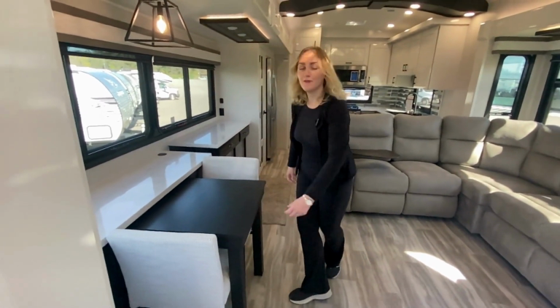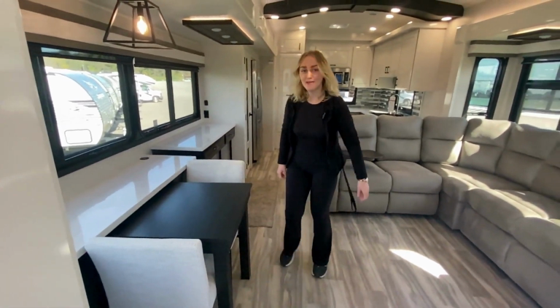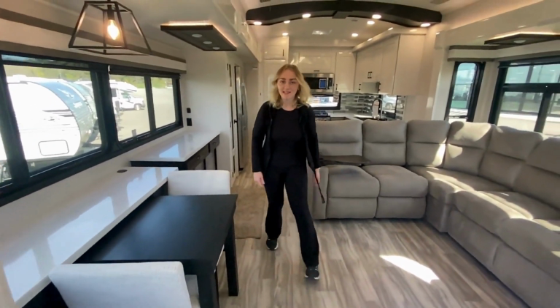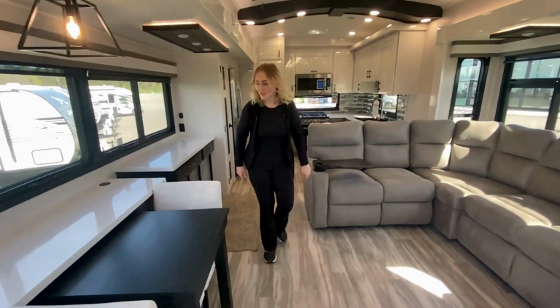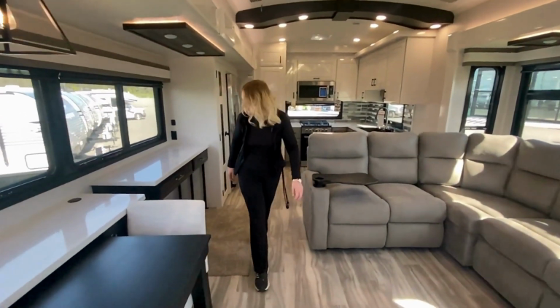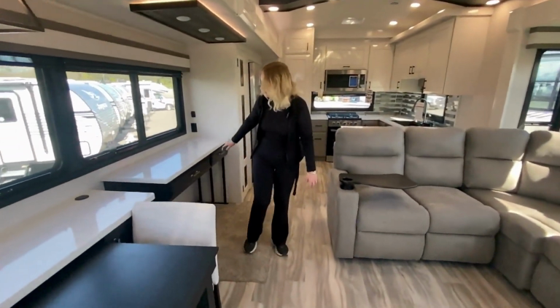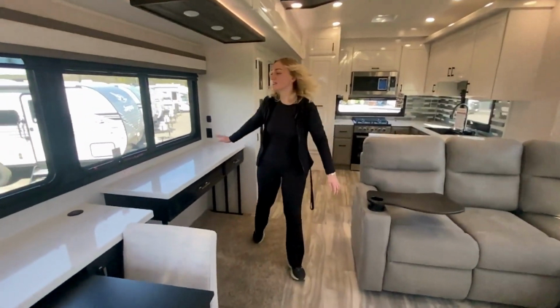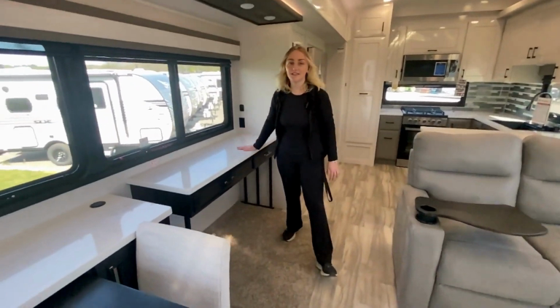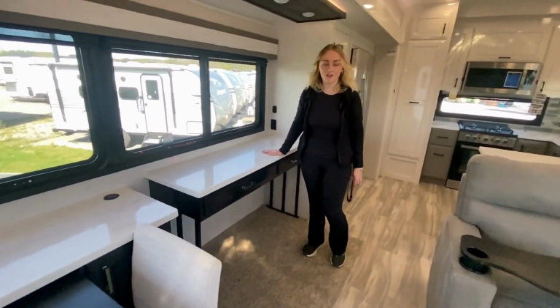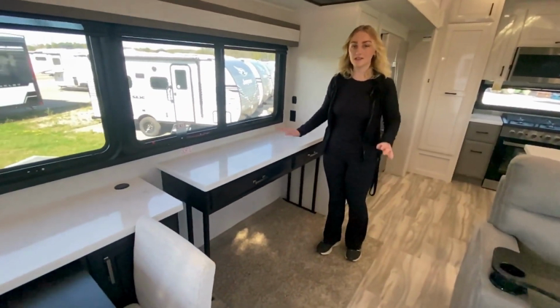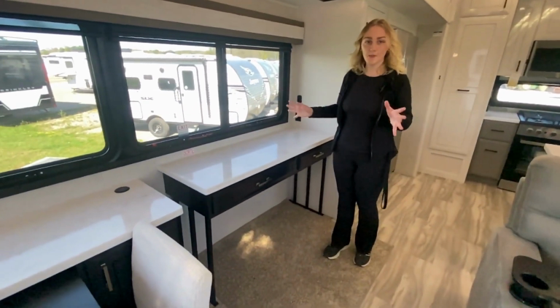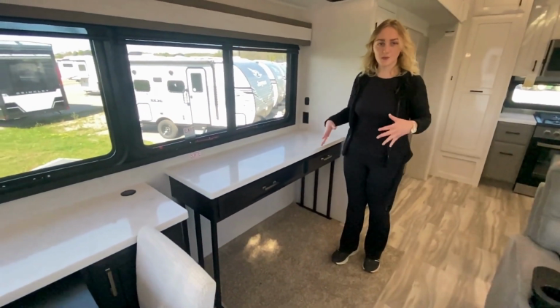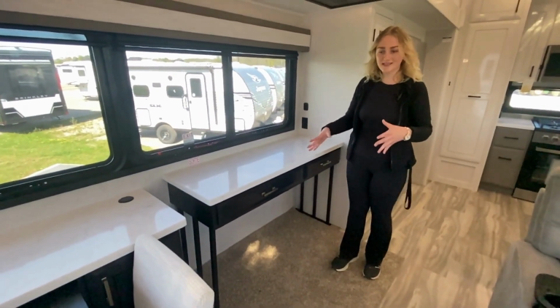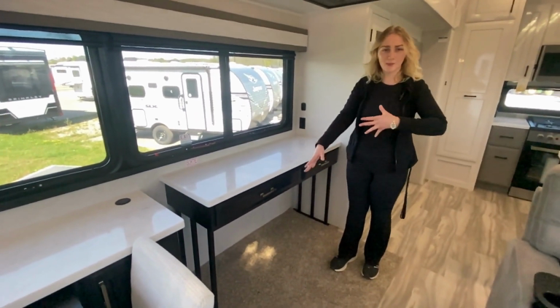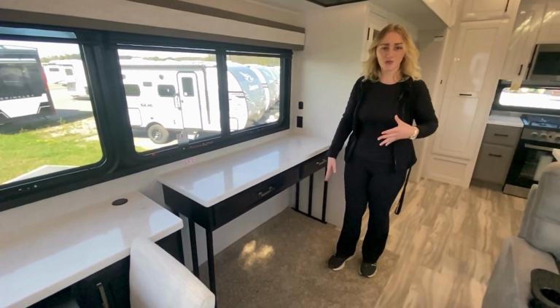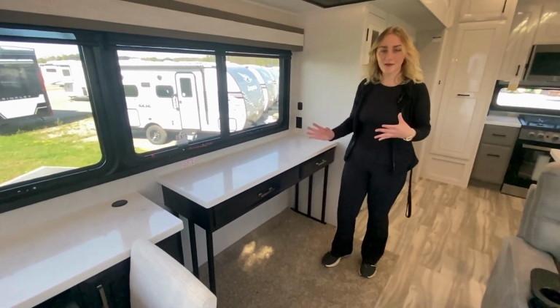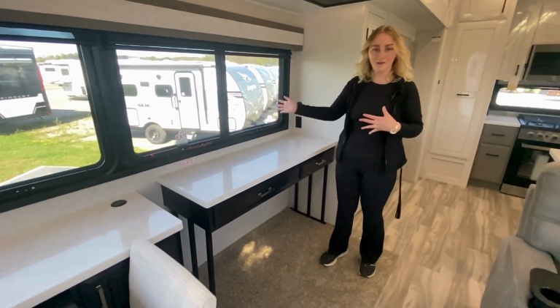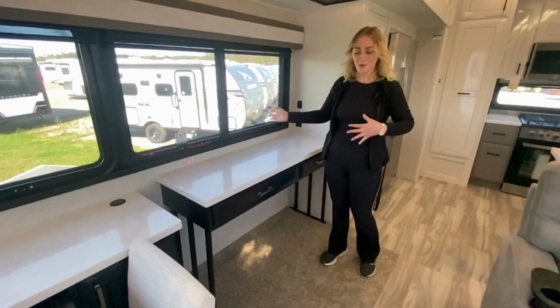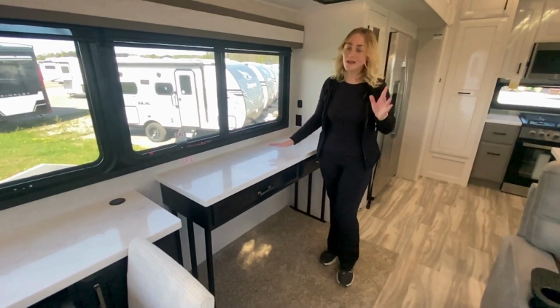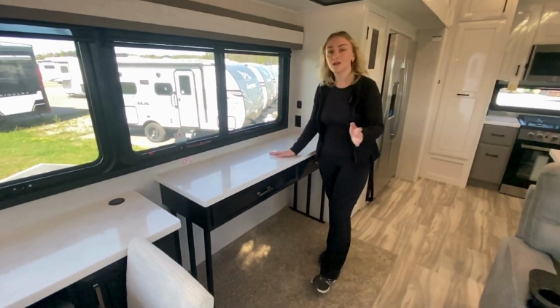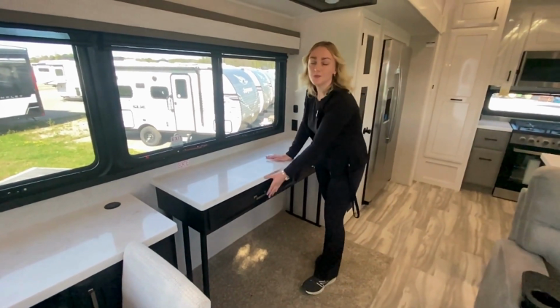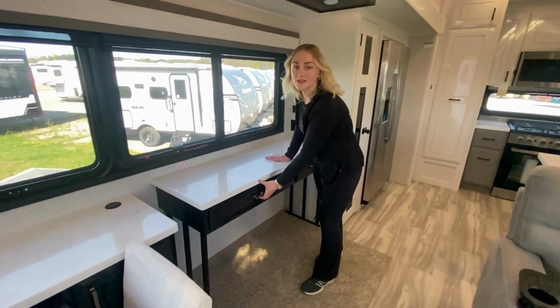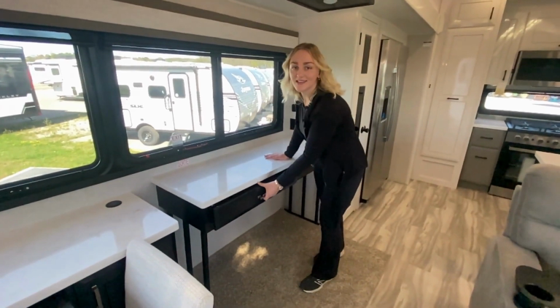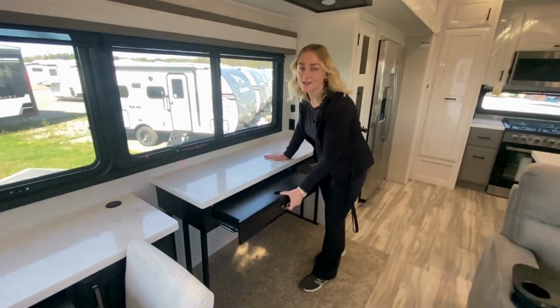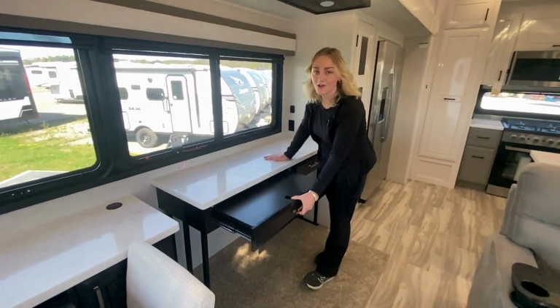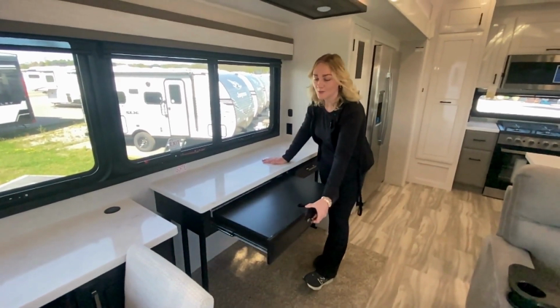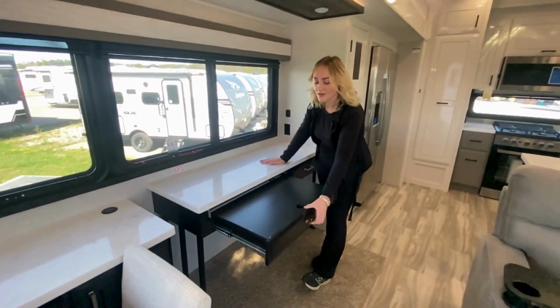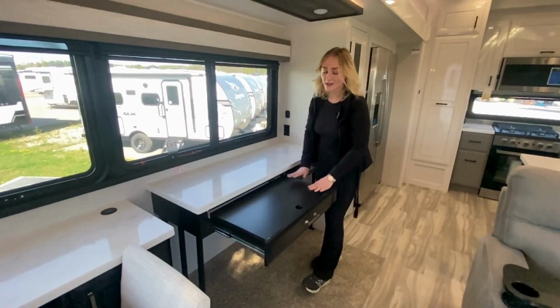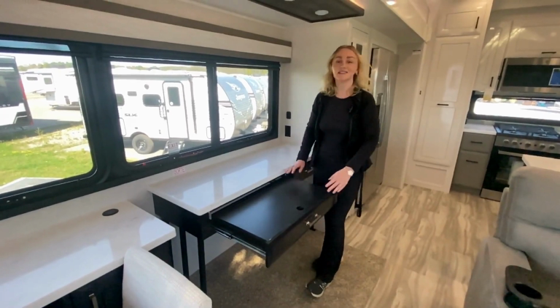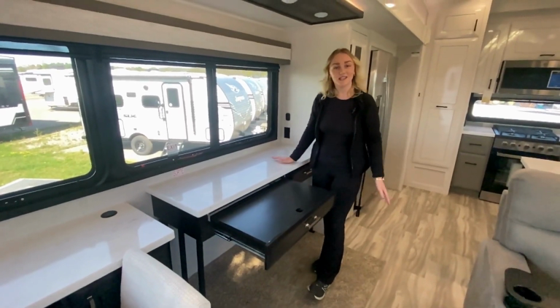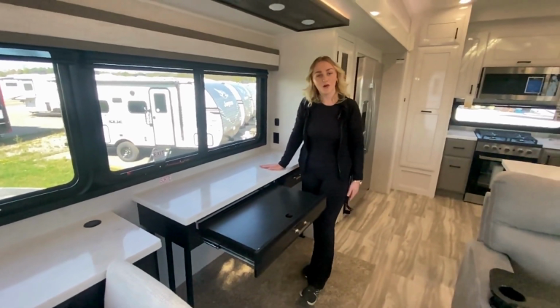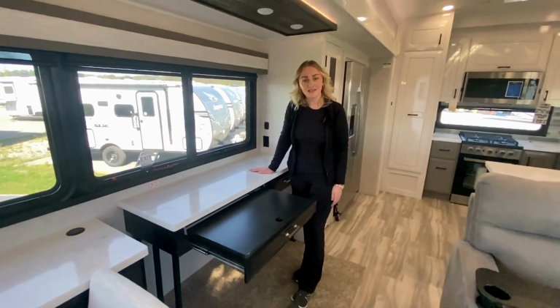If you follow me to the next section here, this hard surface countertop is another place where you can sit, put bar stools, have your coffee in the morning. But it also pulls out if you like to take your work on the road with you — you have a nice little desk for all of your needs.